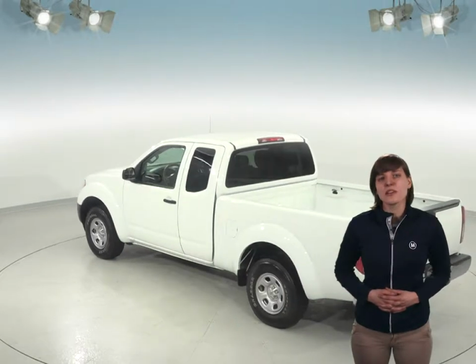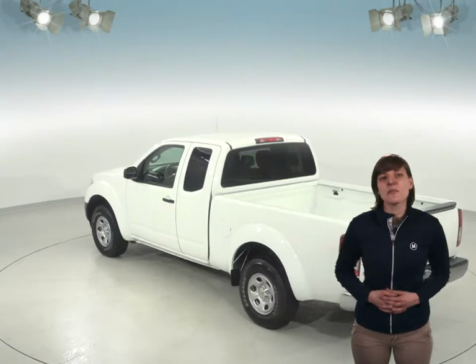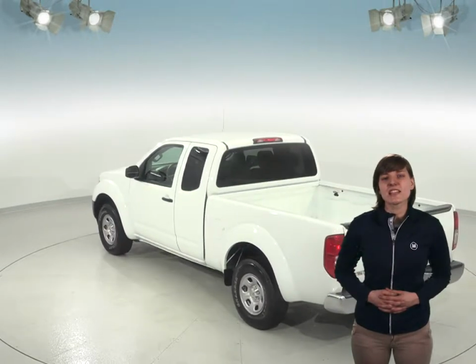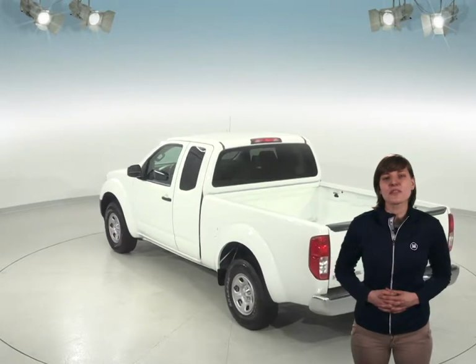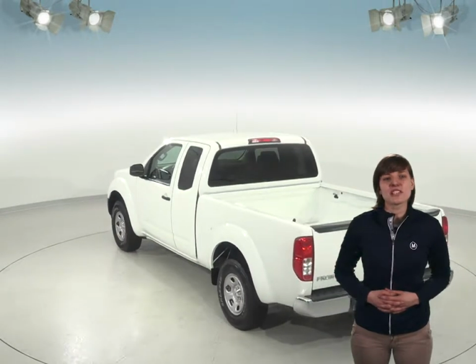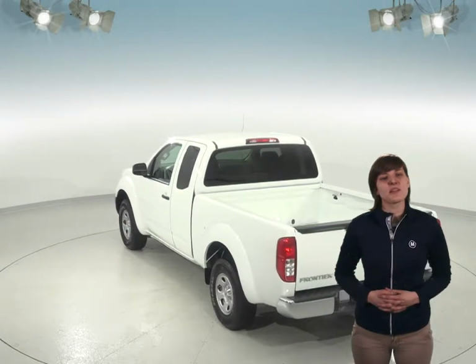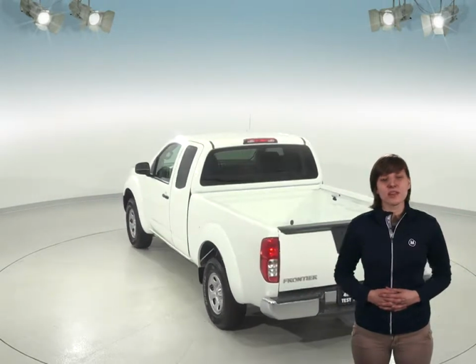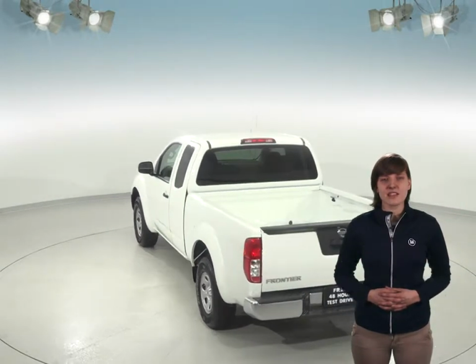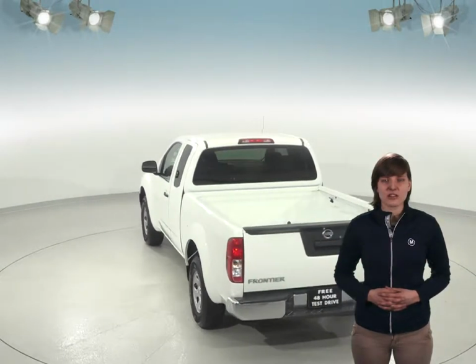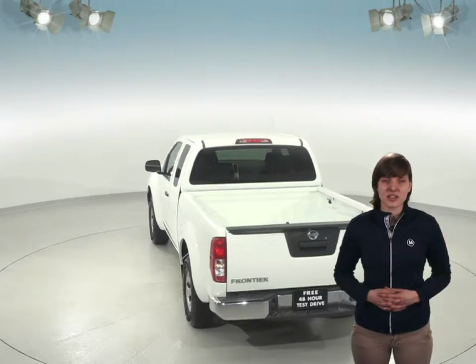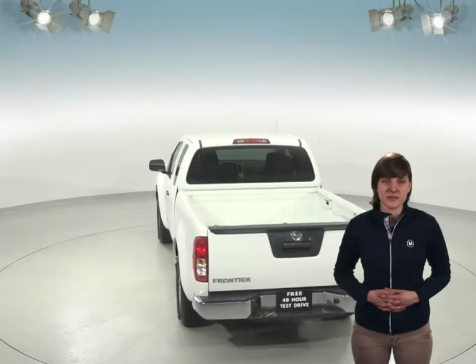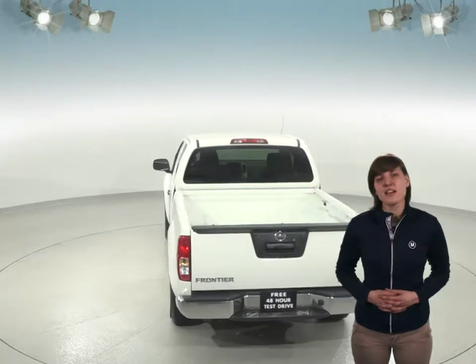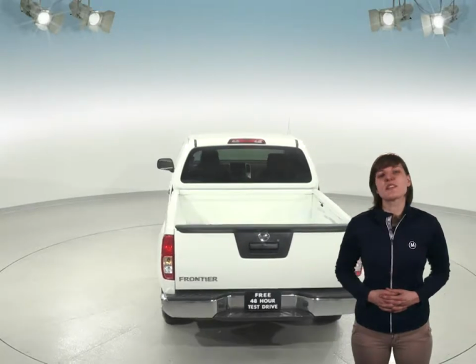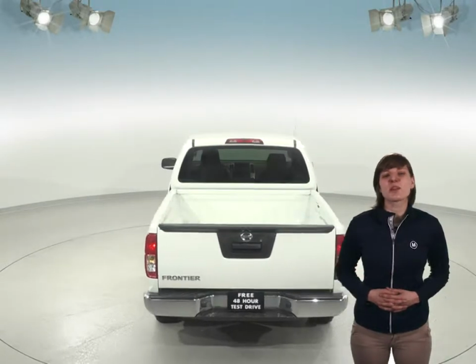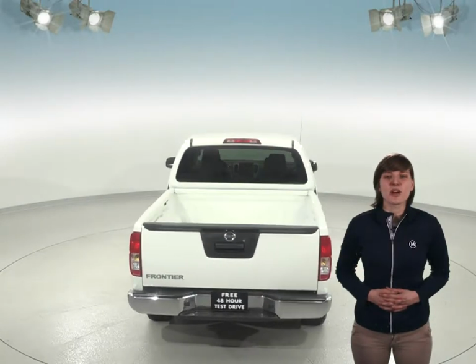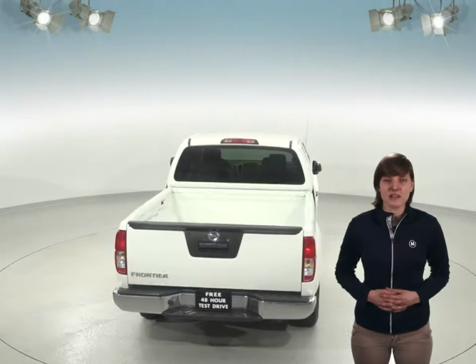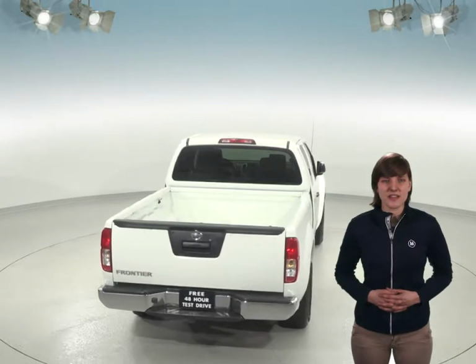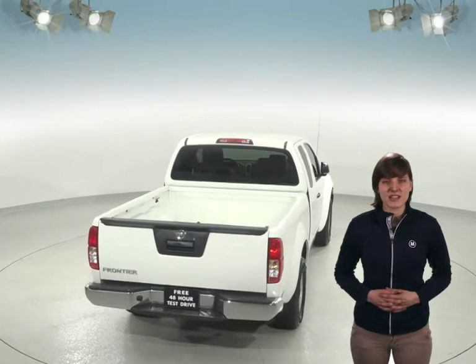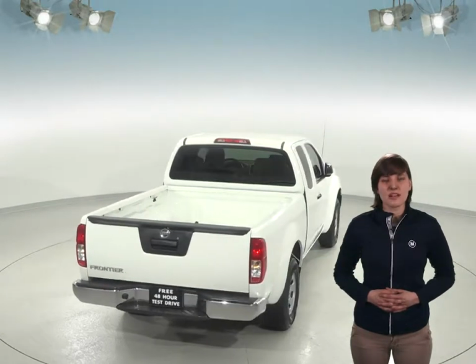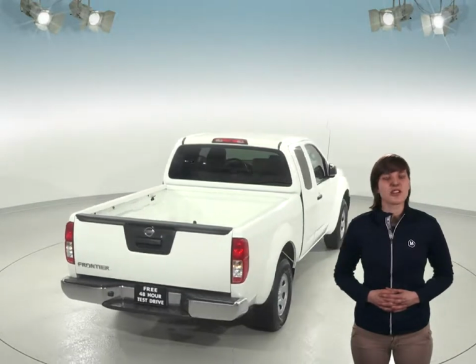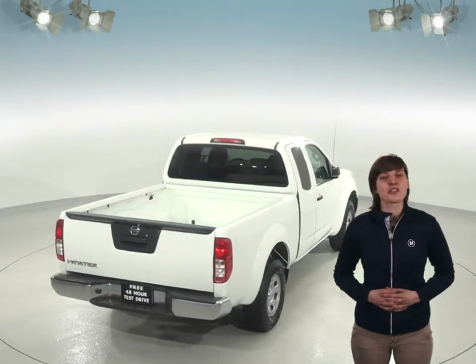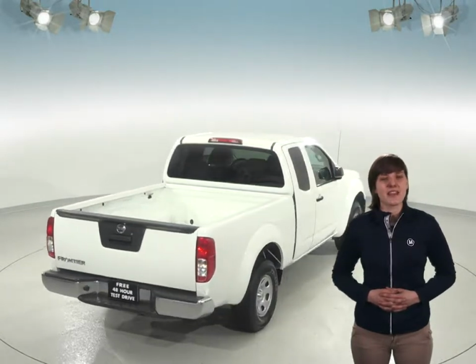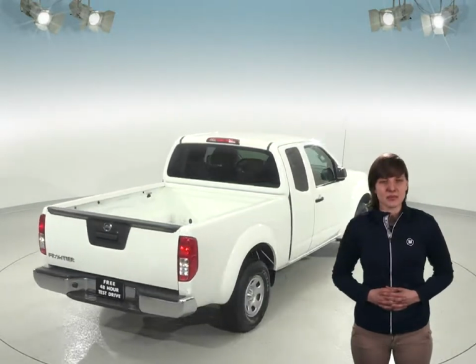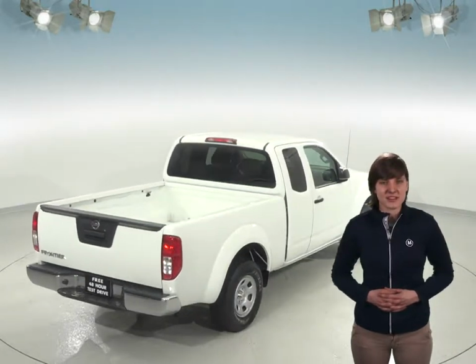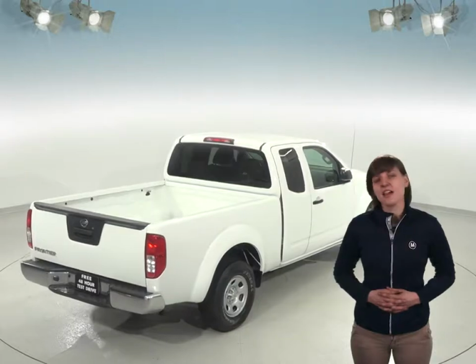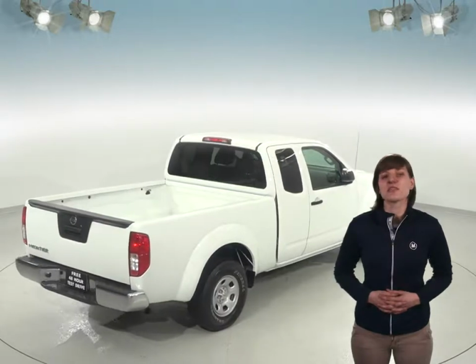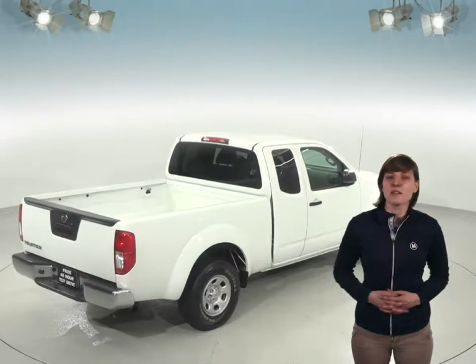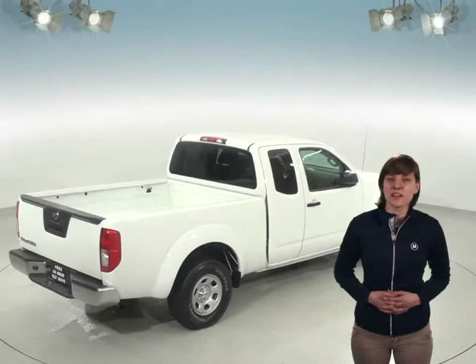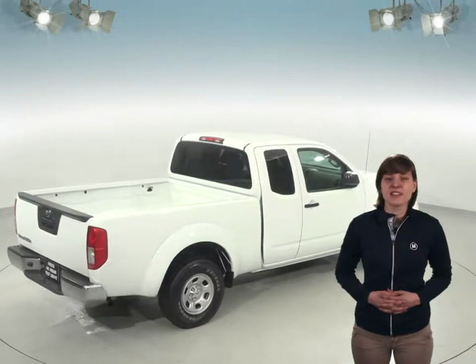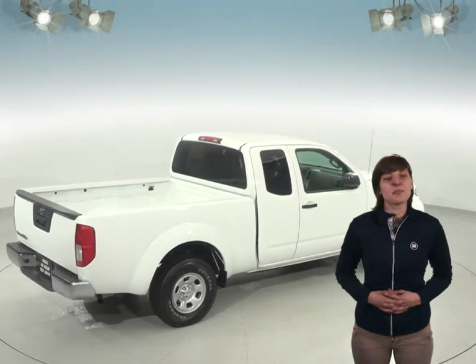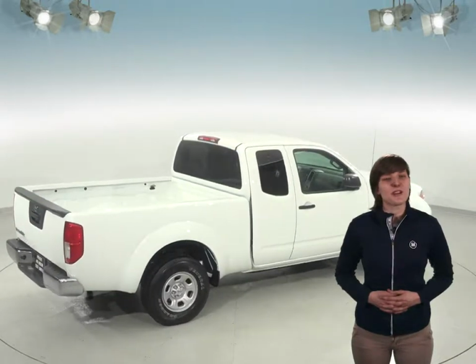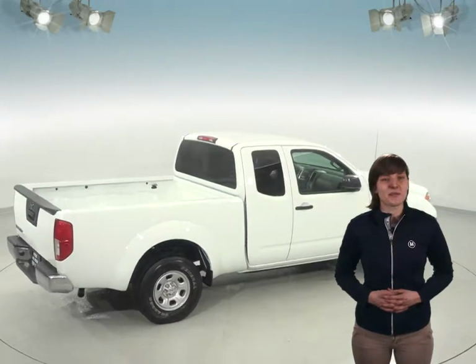We'll even help maintain this truck for as long as you own it with our free lifetime mechanical protection. This Frontier is perfect for any kind of weather thanks to its heated mirrors, traction control, and ABS brakes. There's also an AM FM radio and a CD player for entertainment.